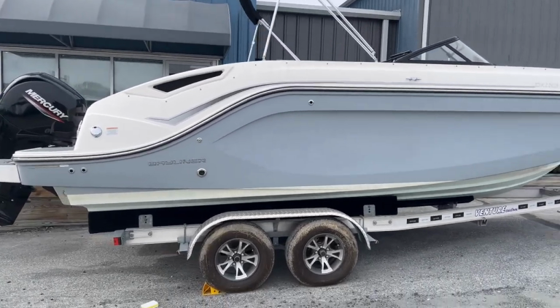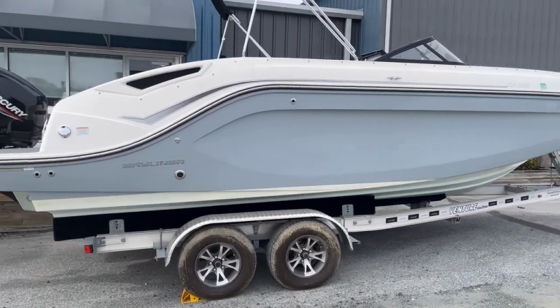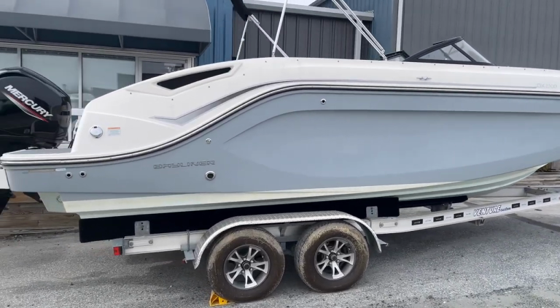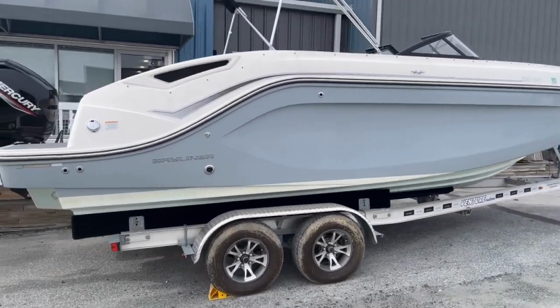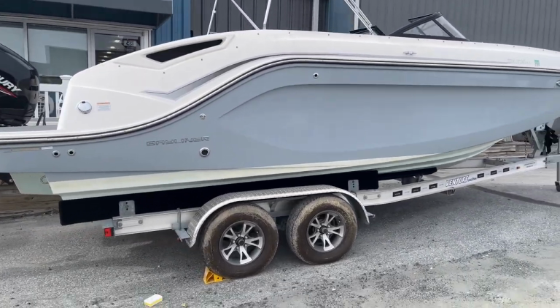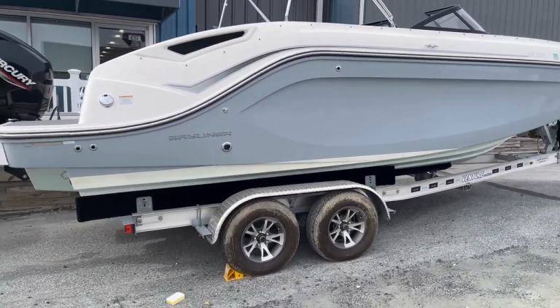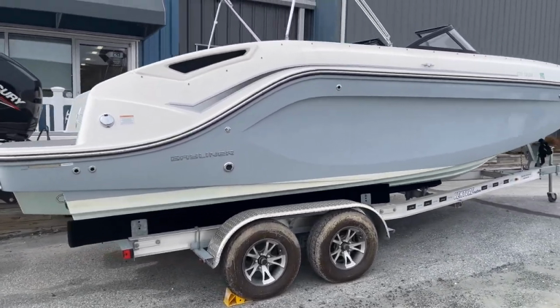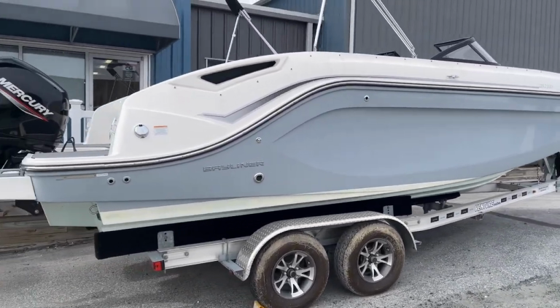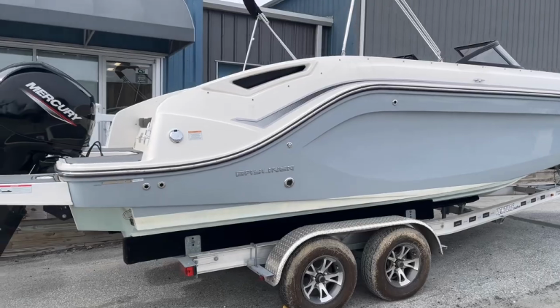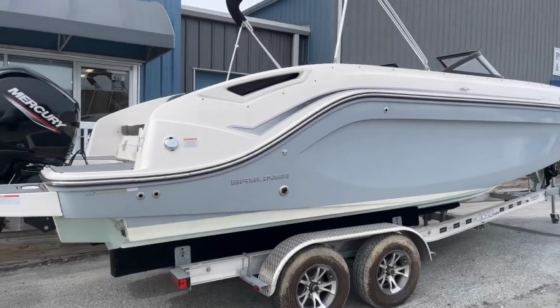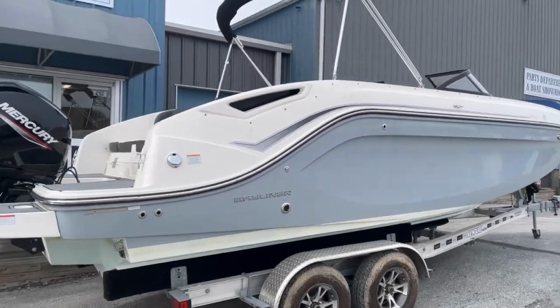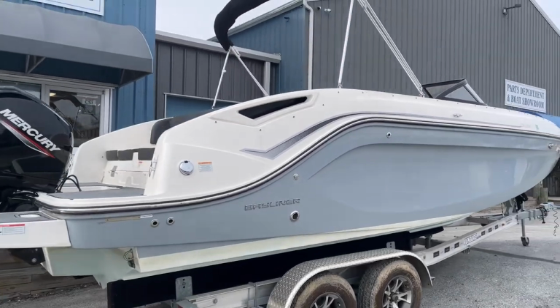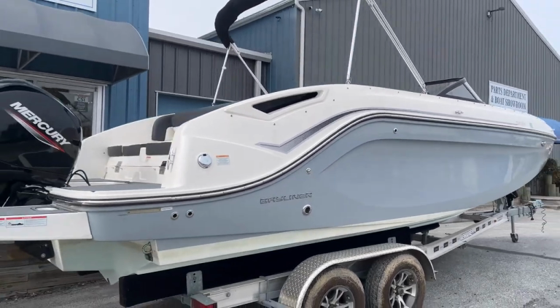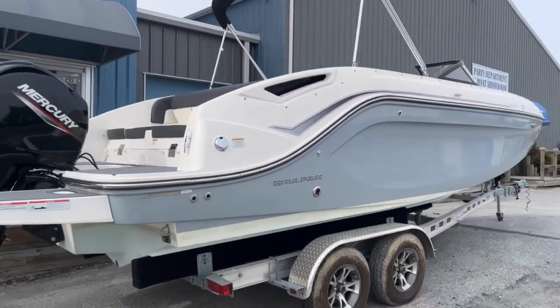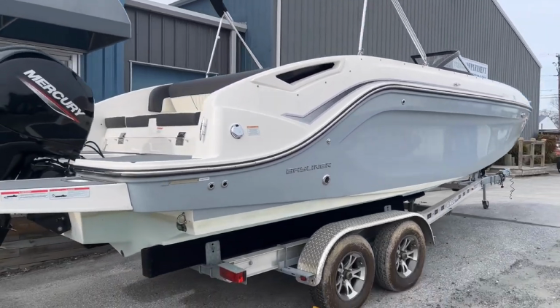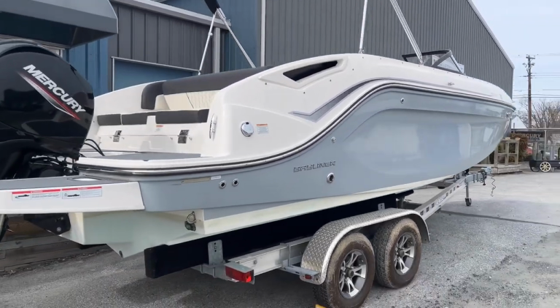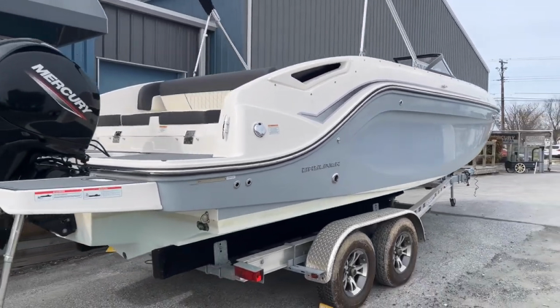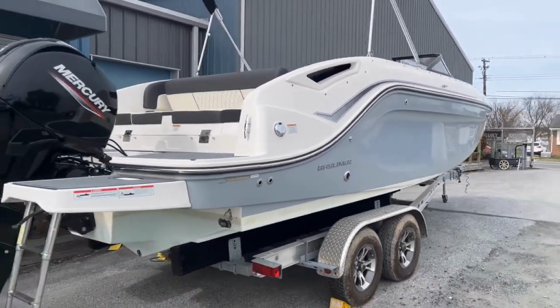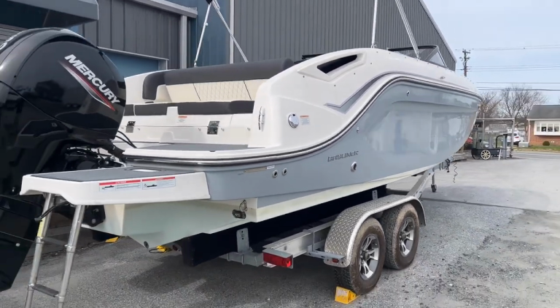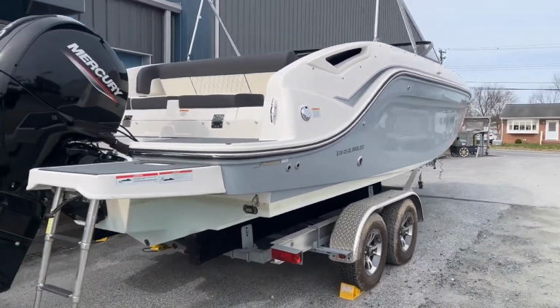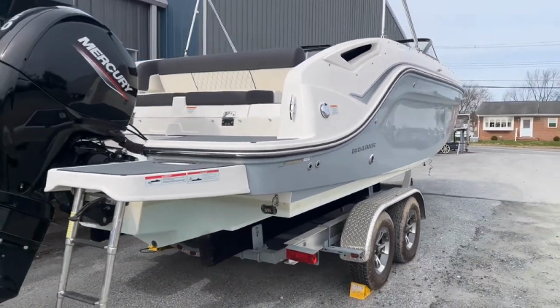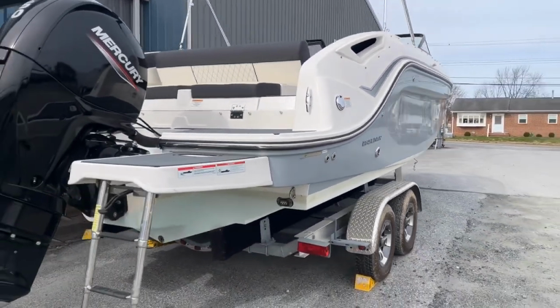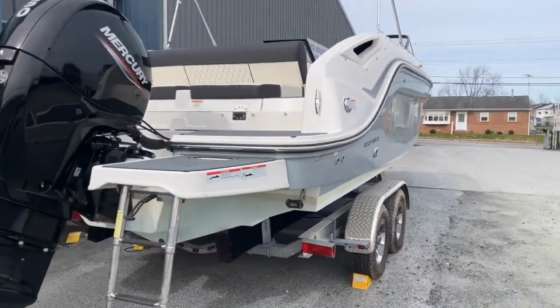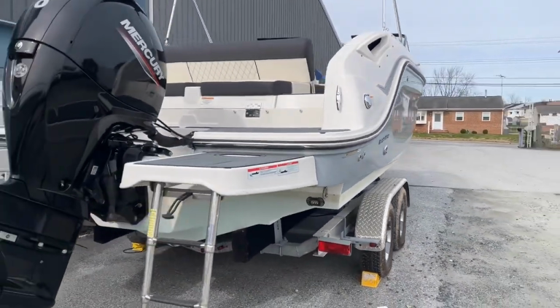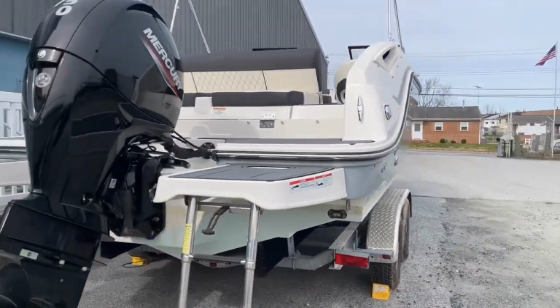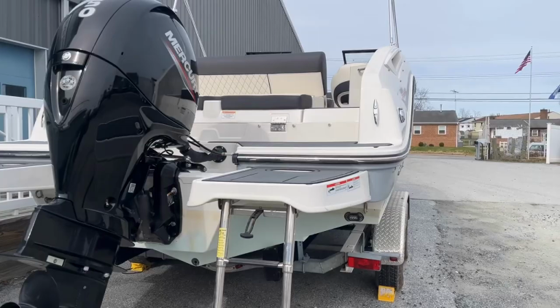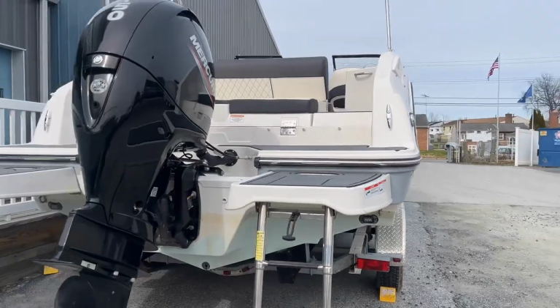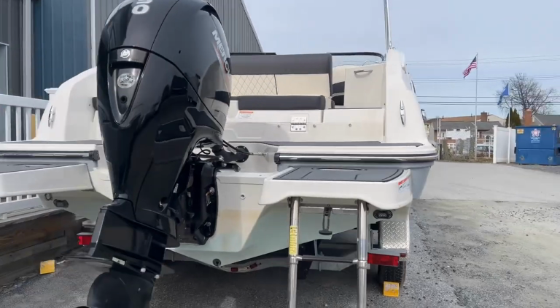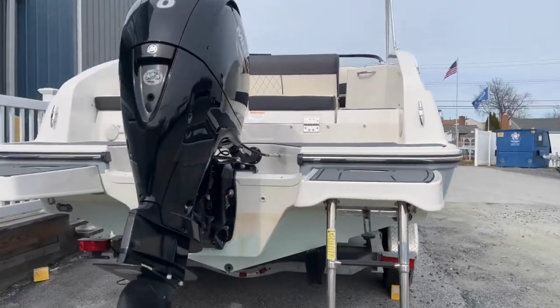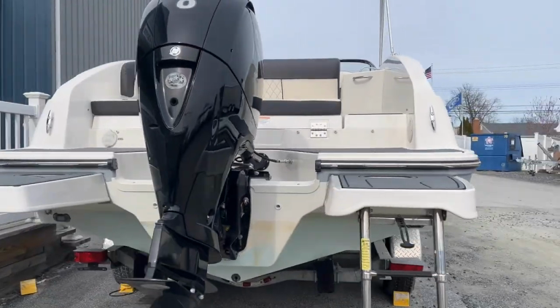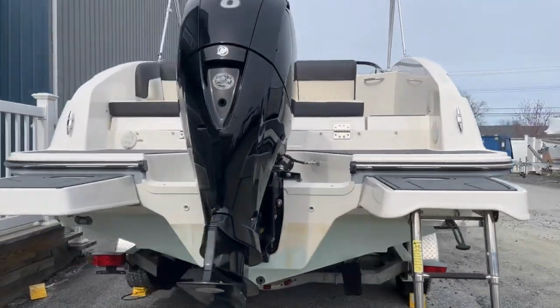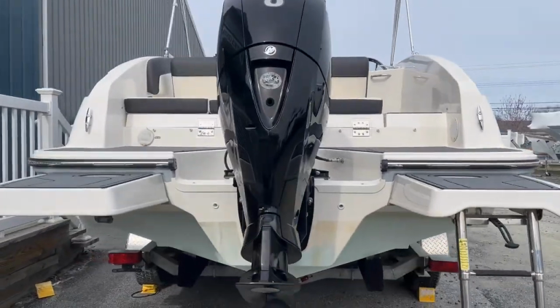This boat is bottom painted, which is nice in case you are a customer looking to have a wet slip — that's one less fee you would have to worry about getting with a new boat.